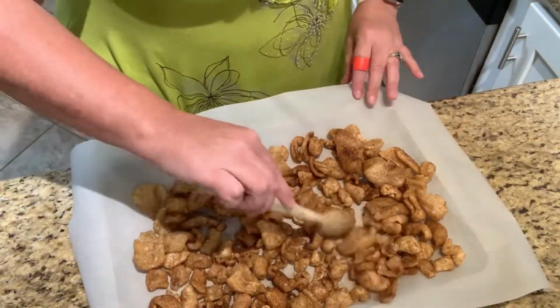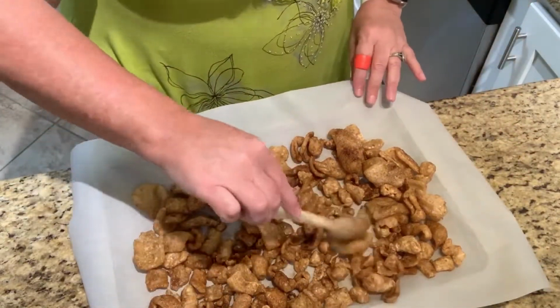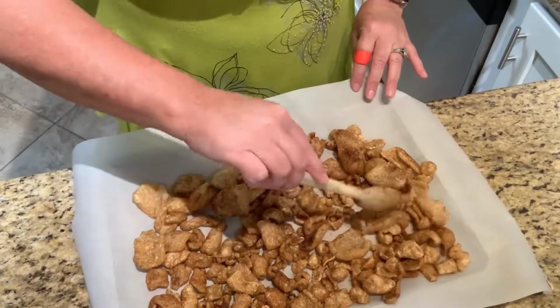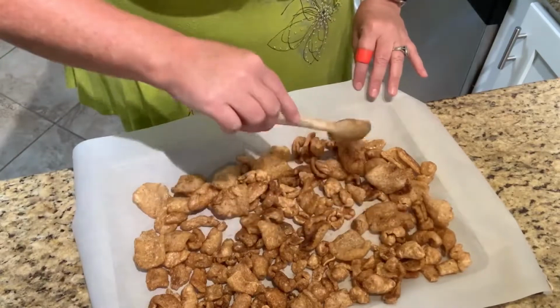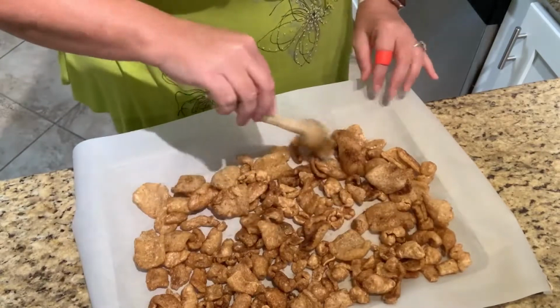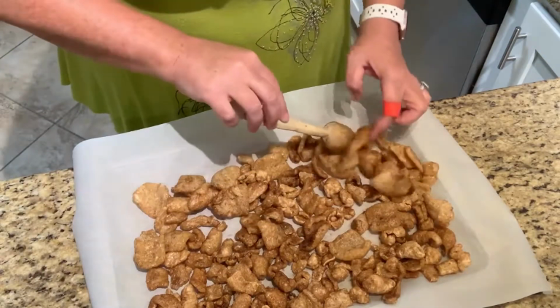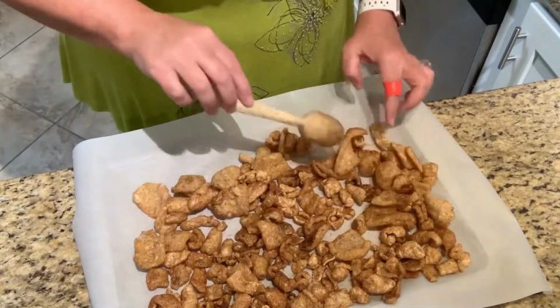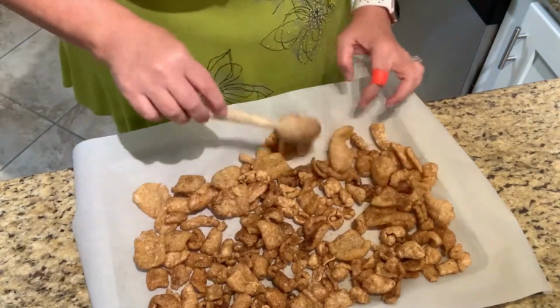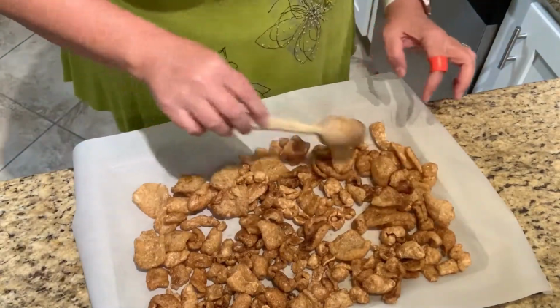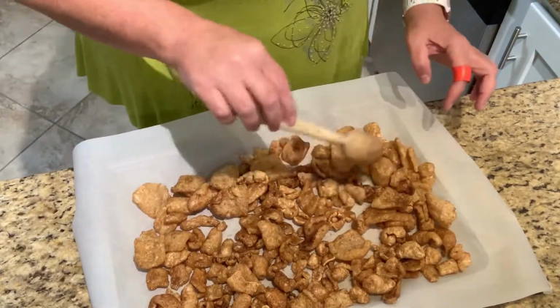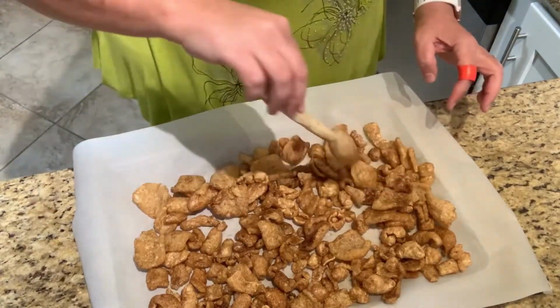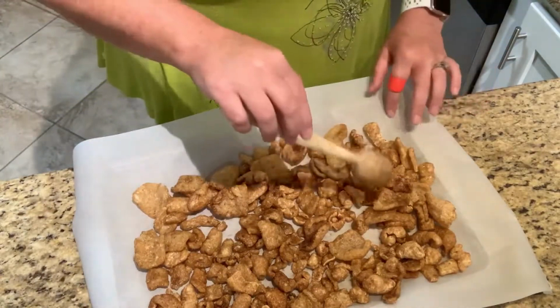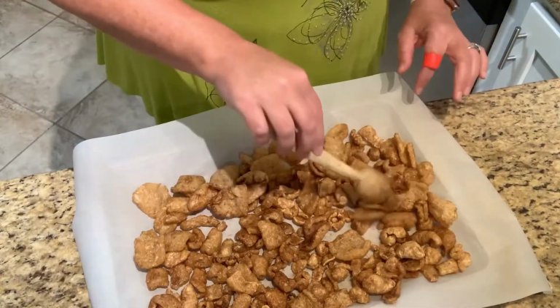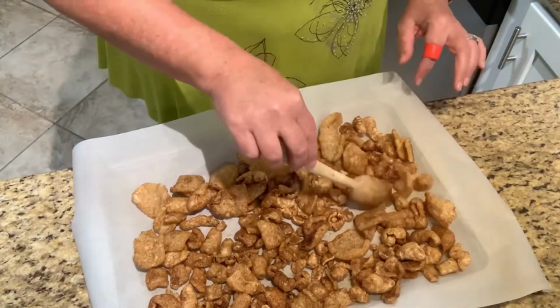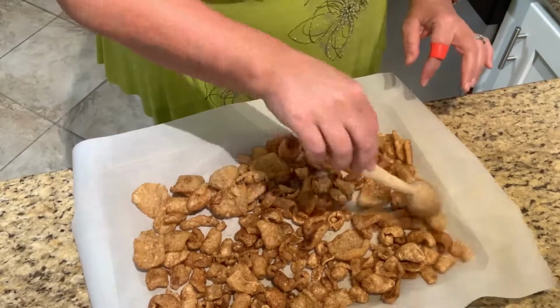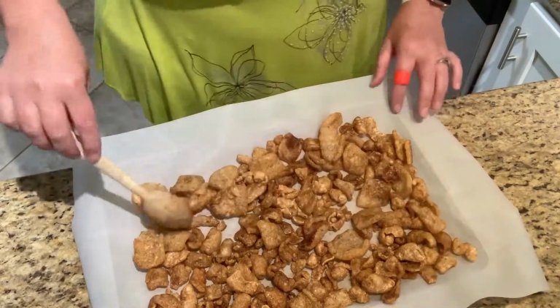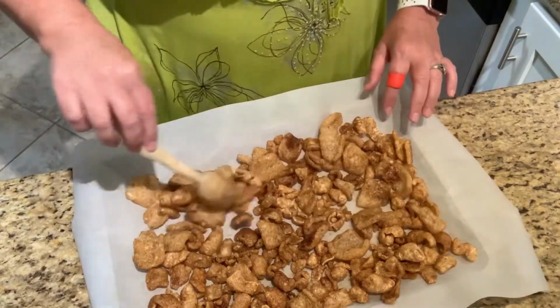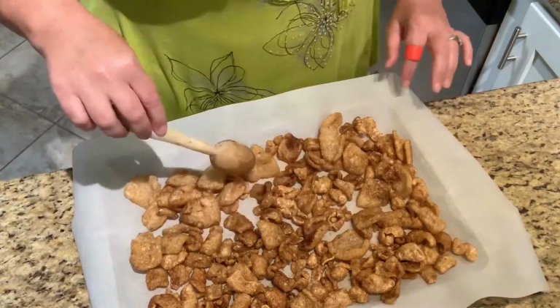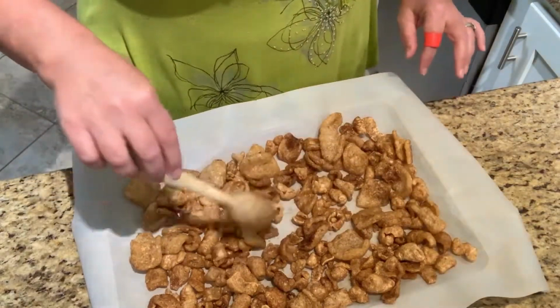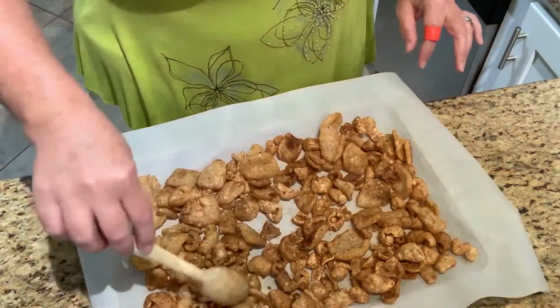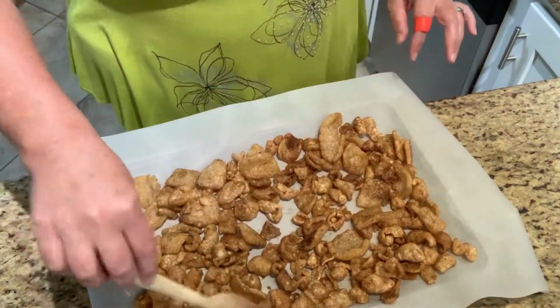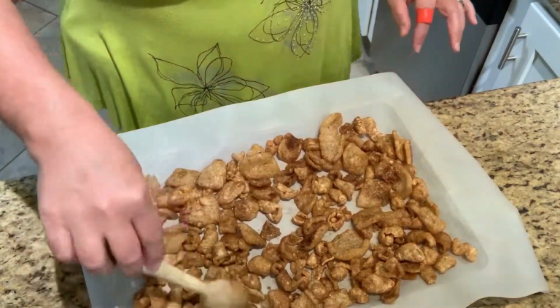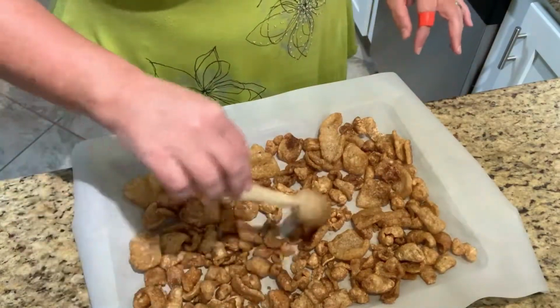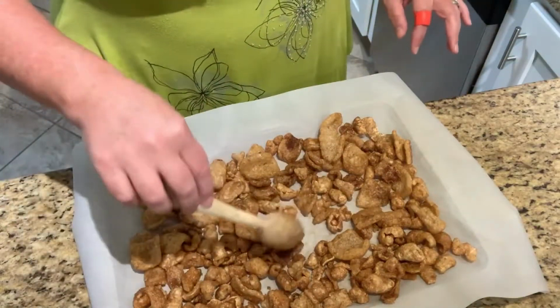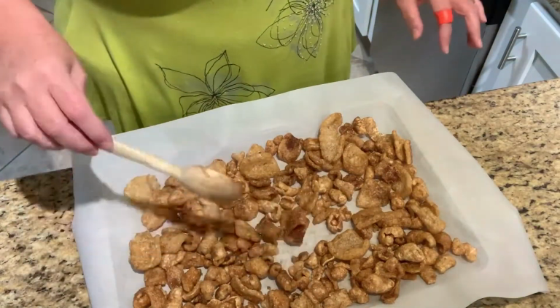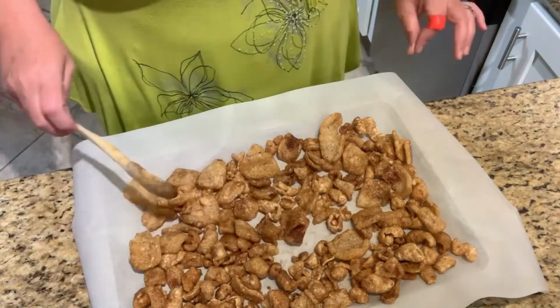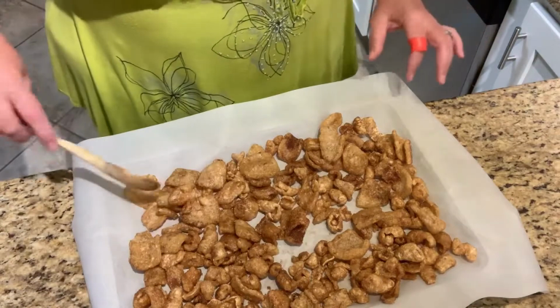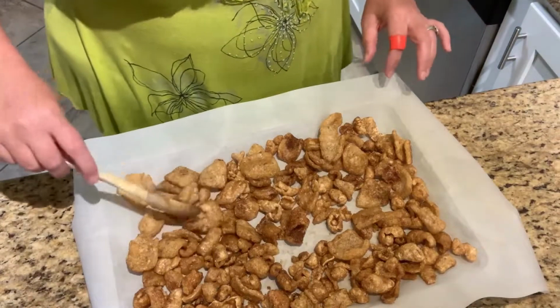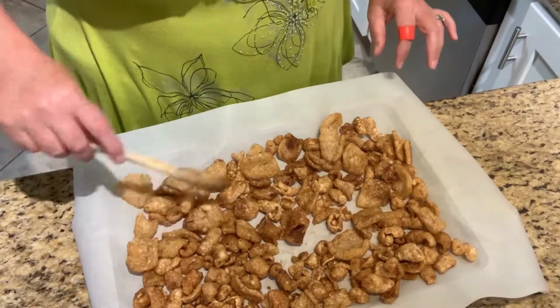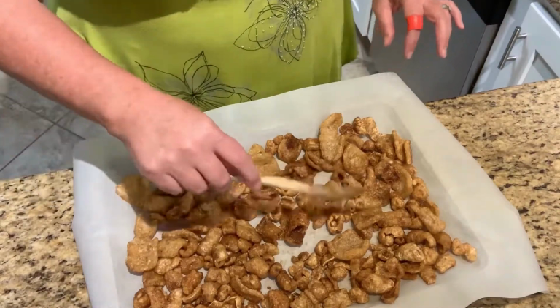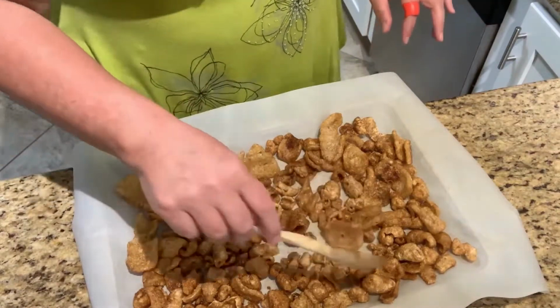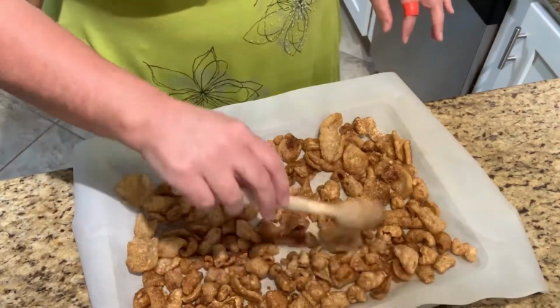You can do multiple batches of these — they only take 15 minutes total prep time: five minutes to mix and 10 minutes in the oven at 350.